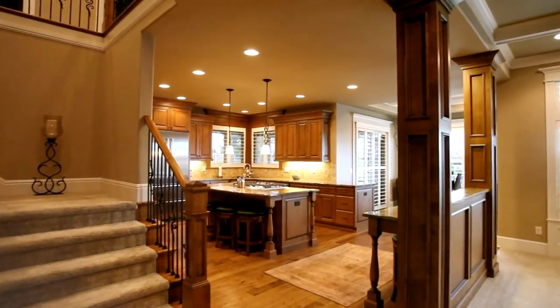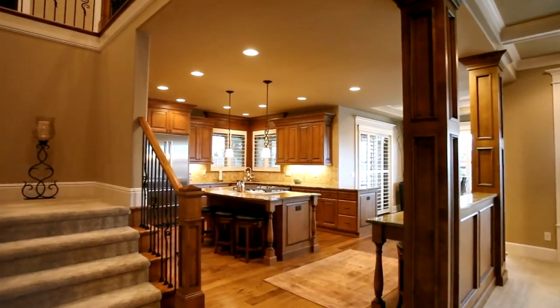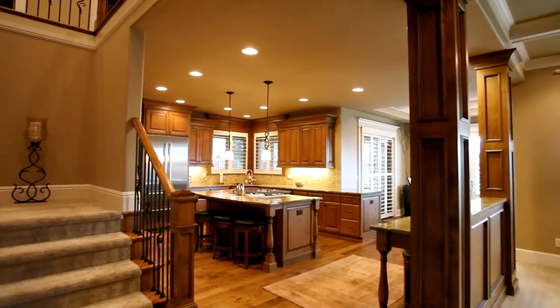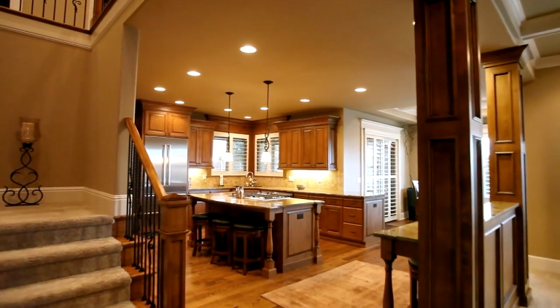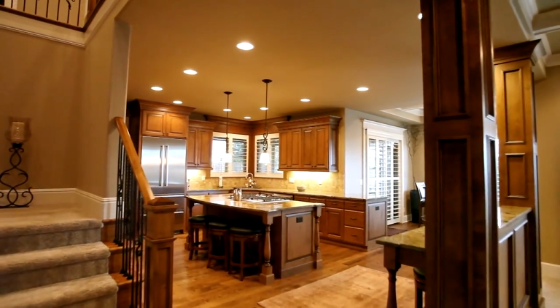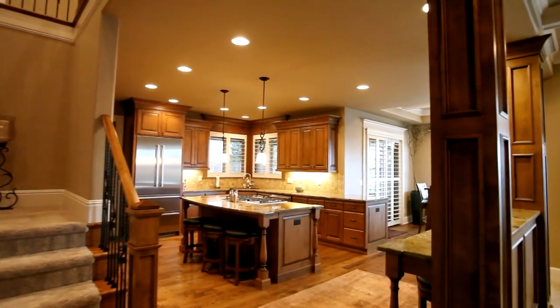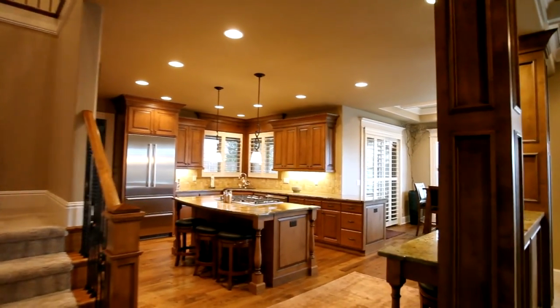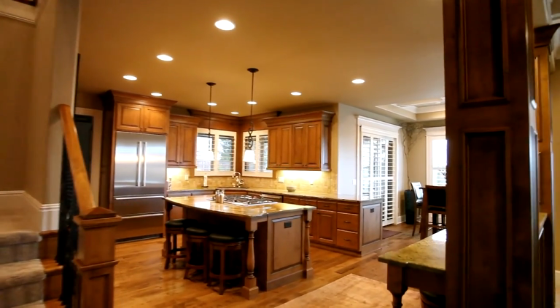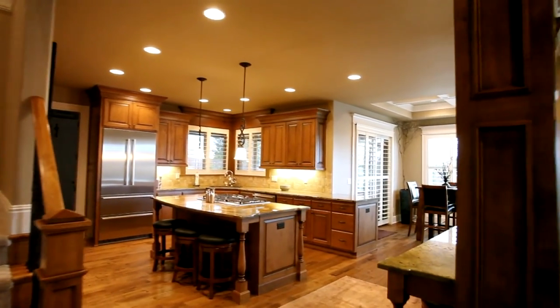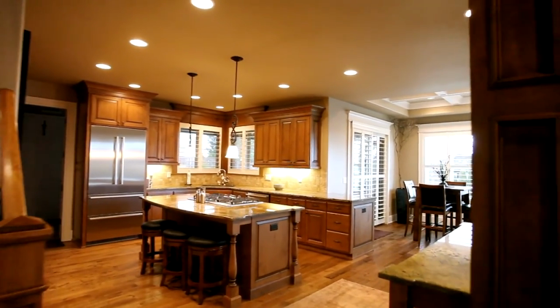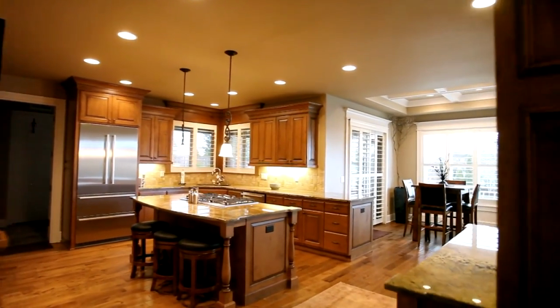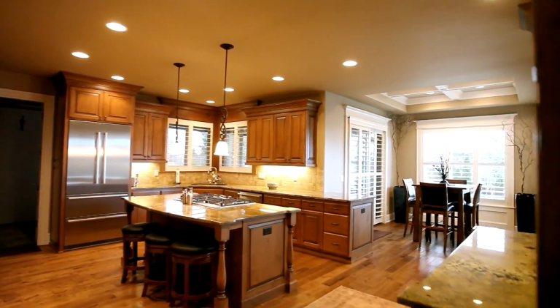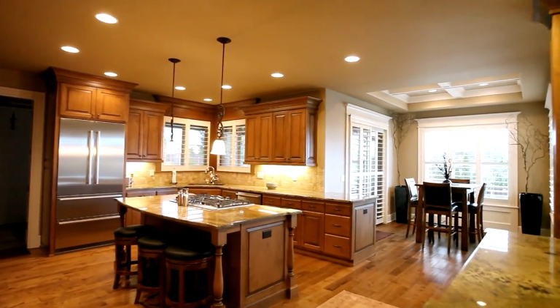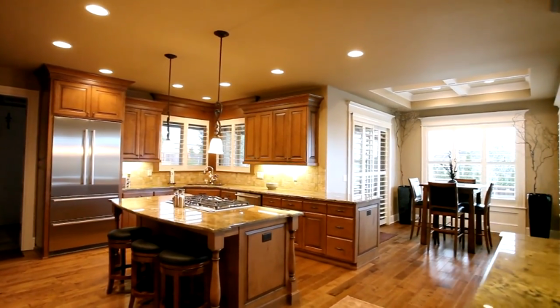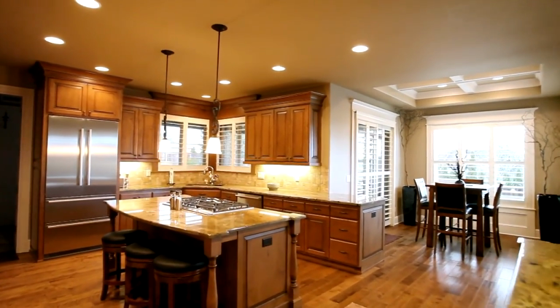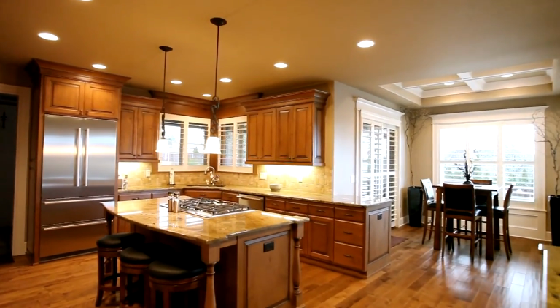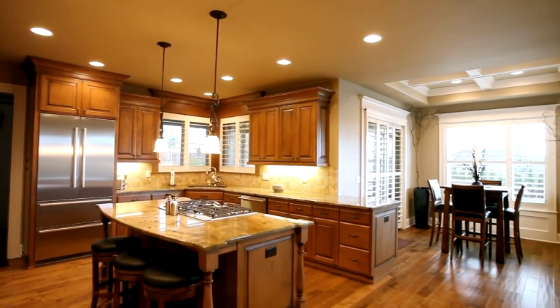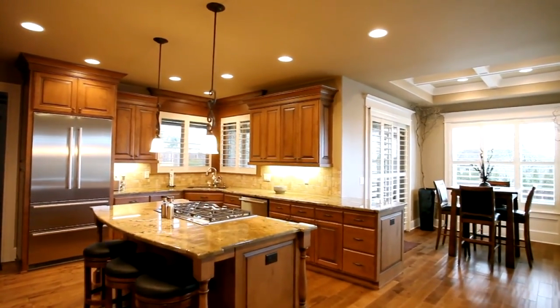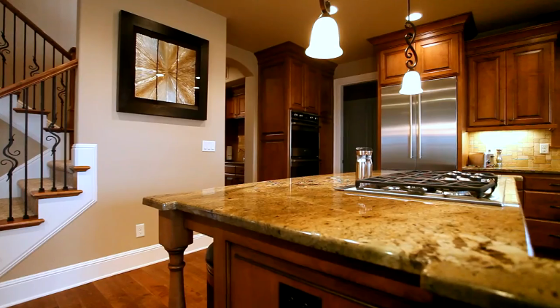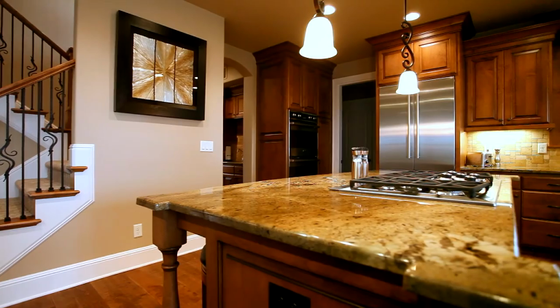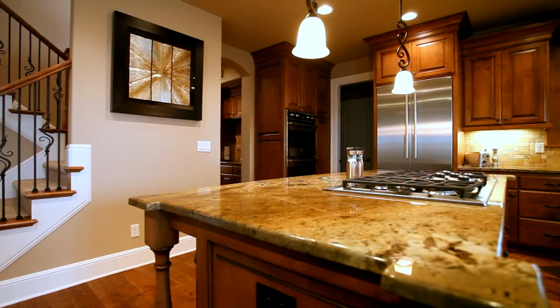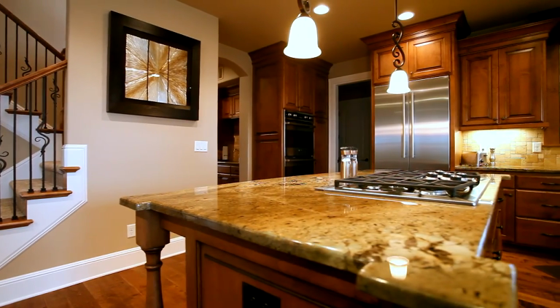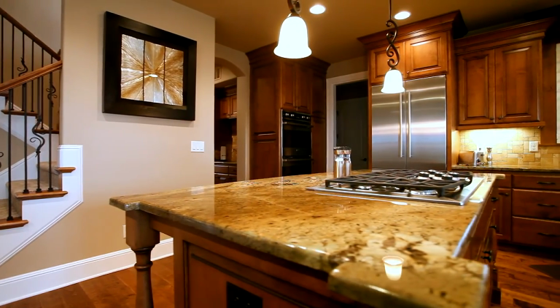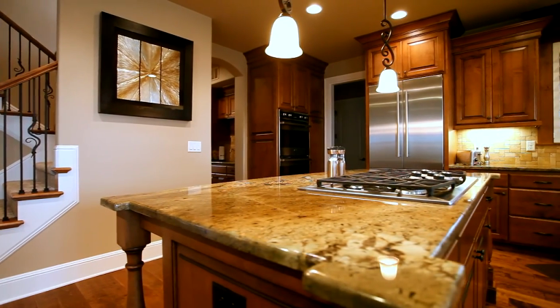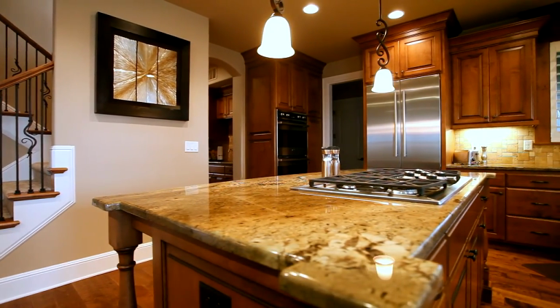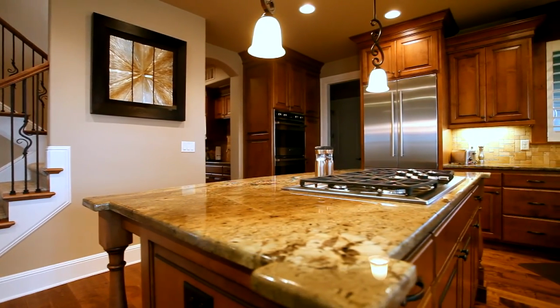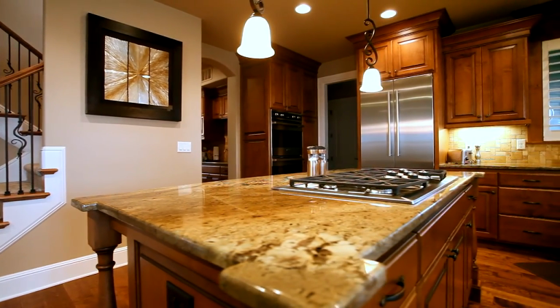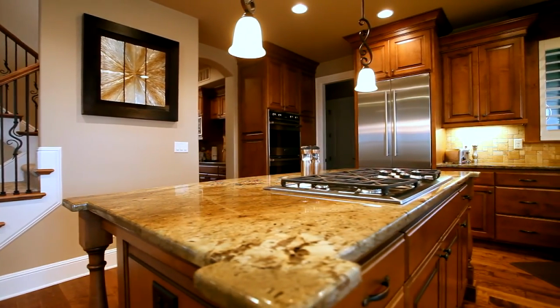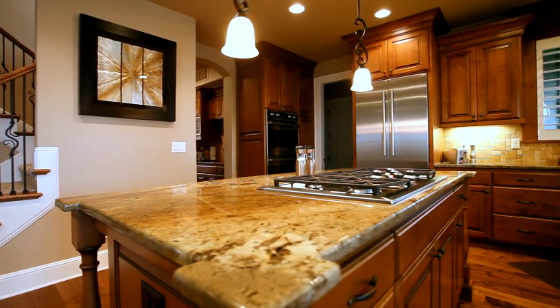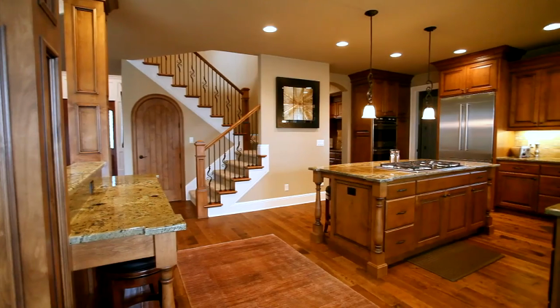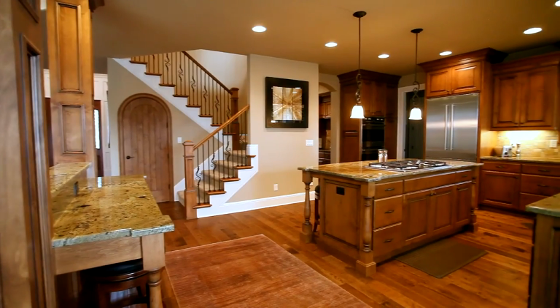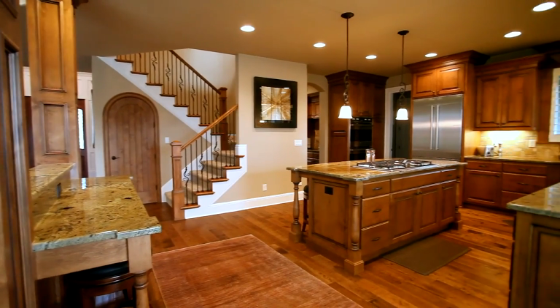The custom chef's kitchen features high-end stainless steel Viking Designer Series appliances, slab granite, and a large cooktop island and breakfast bar seating.